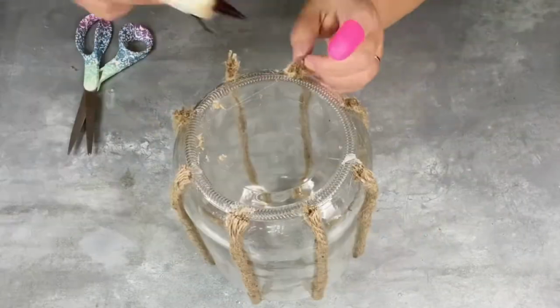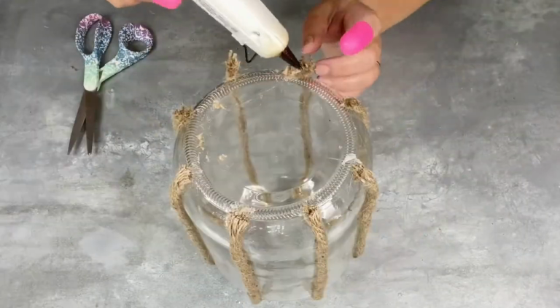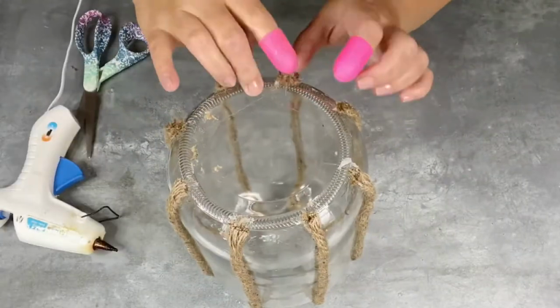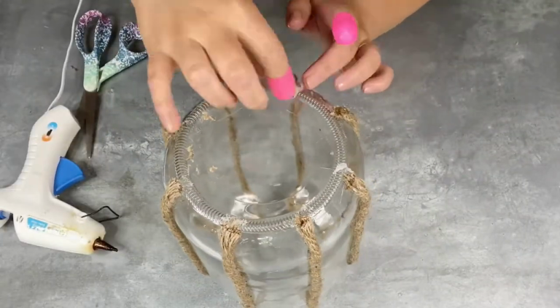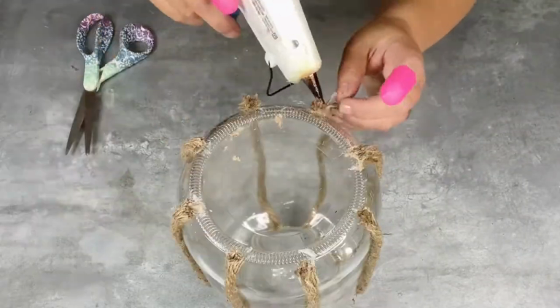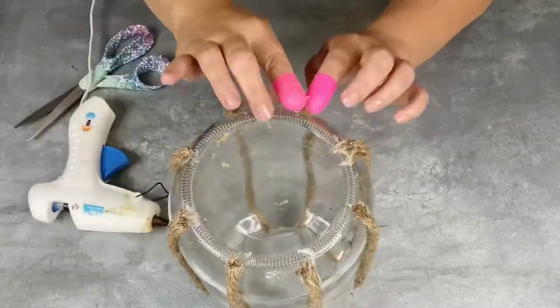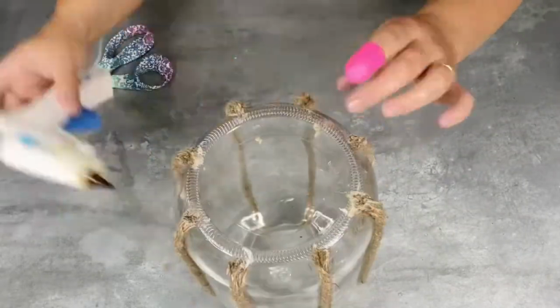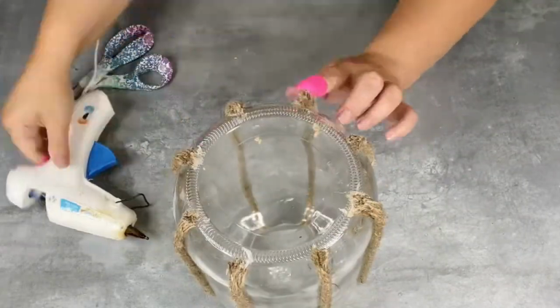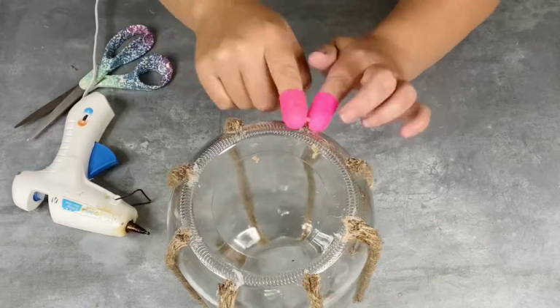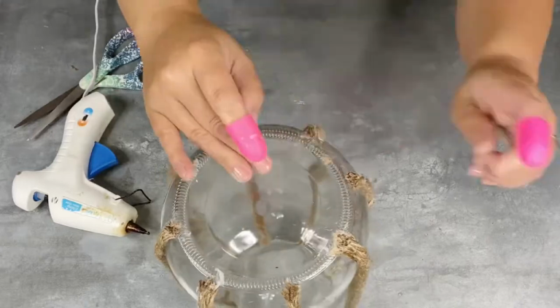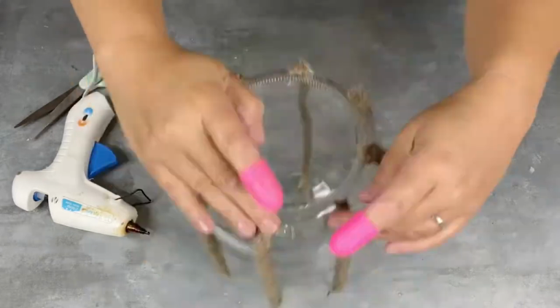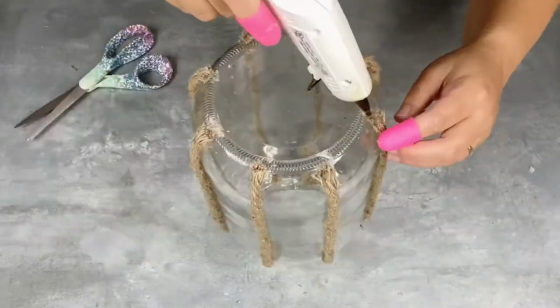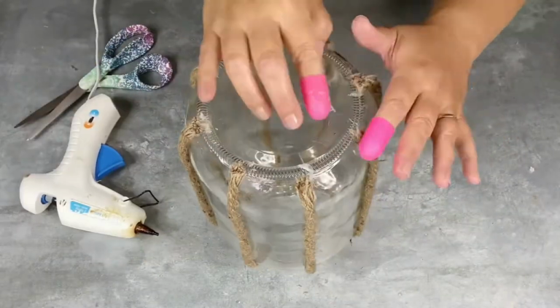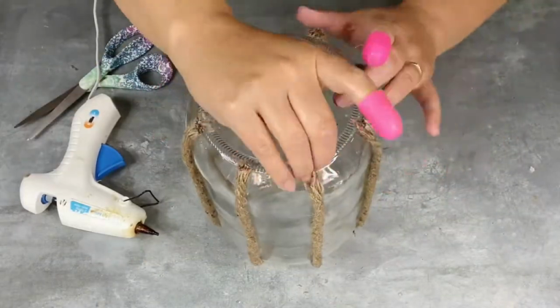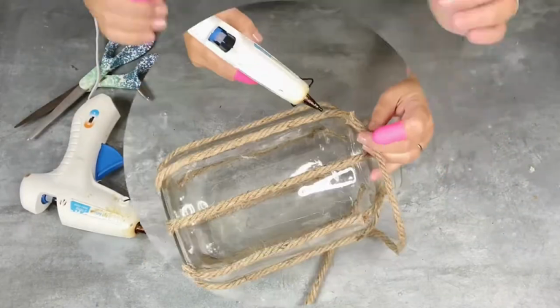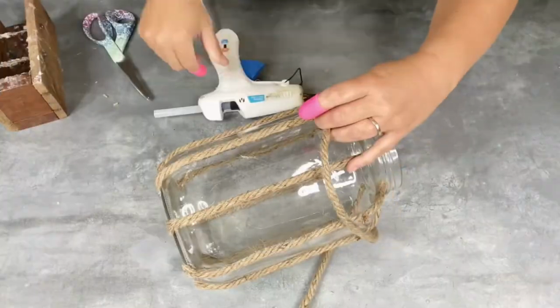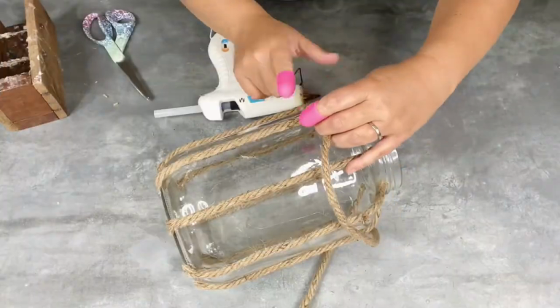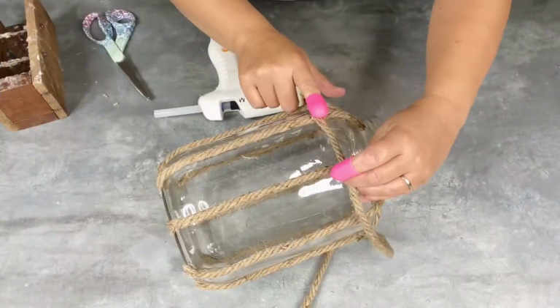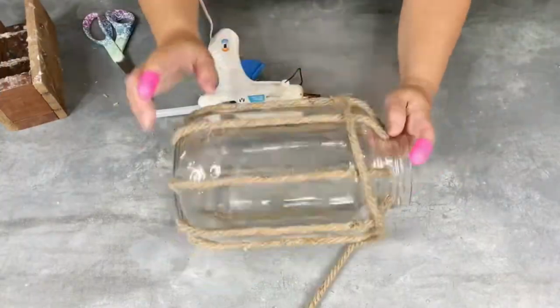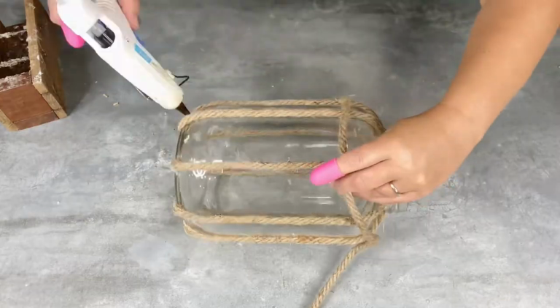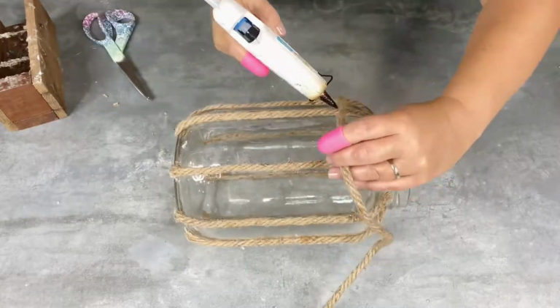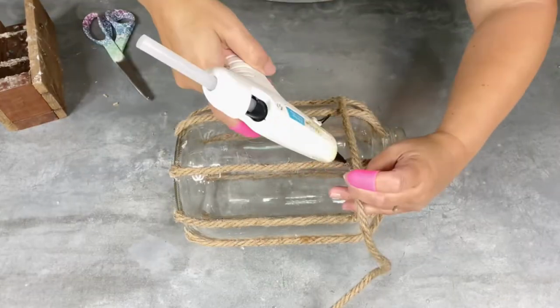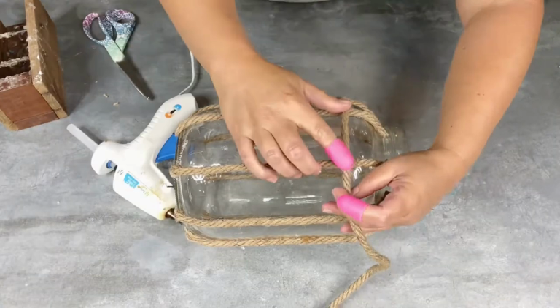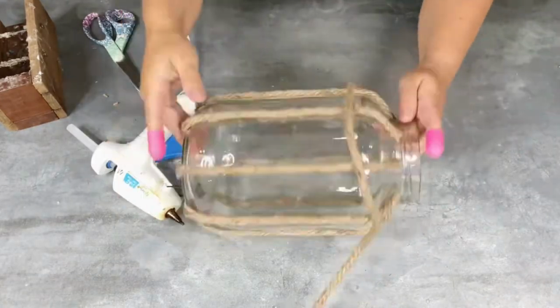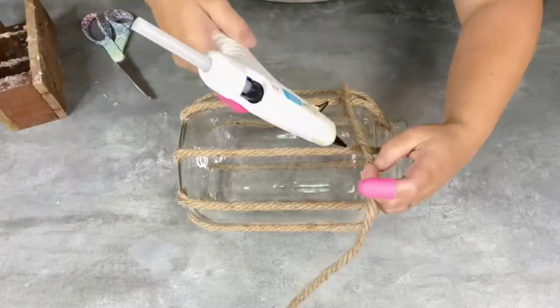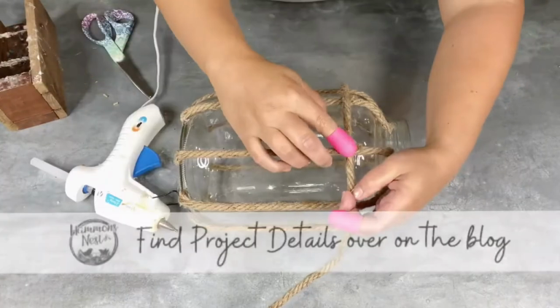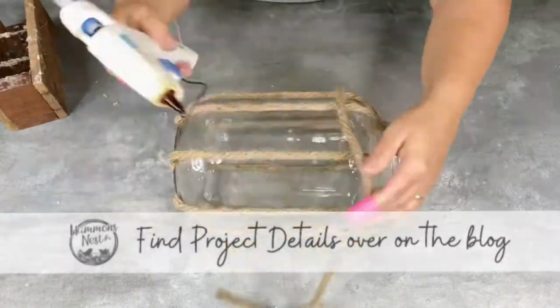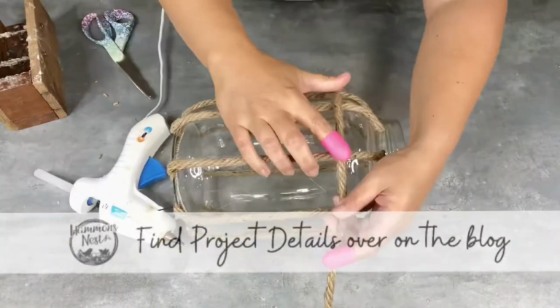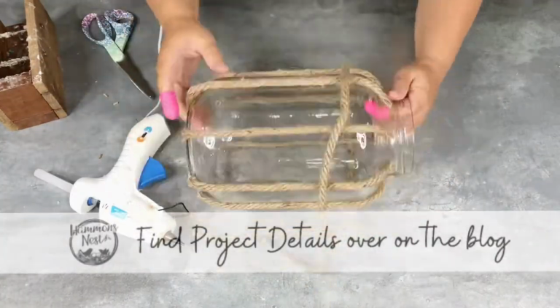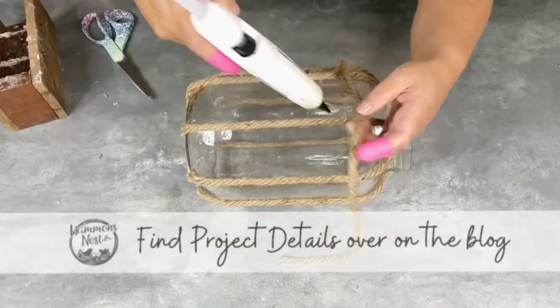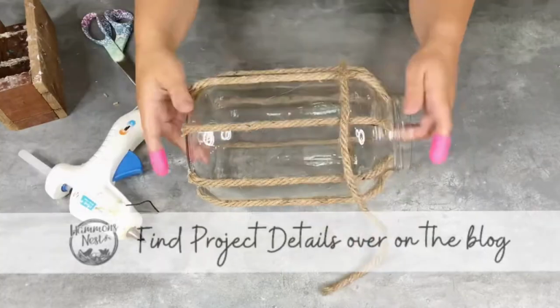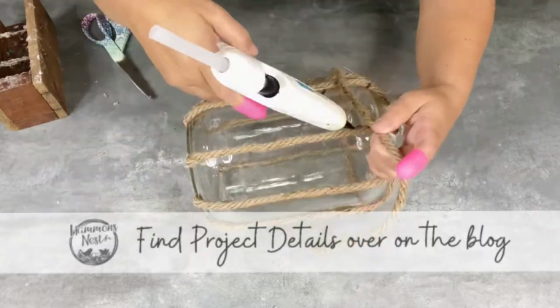There are a lot of variations you could do for this one — a lot of different textiles and different kinds of rope you could use, different size jars. Over on the blog, I give you all the links for the rope and everything in case you use an identical gallon size pickle jar. So you can absolutely check that out.